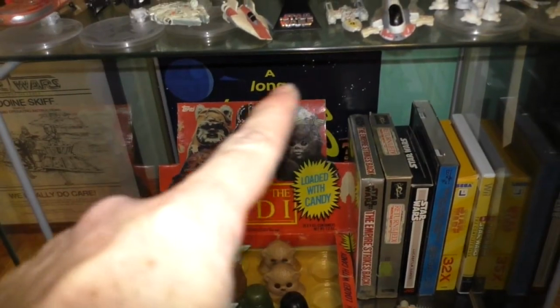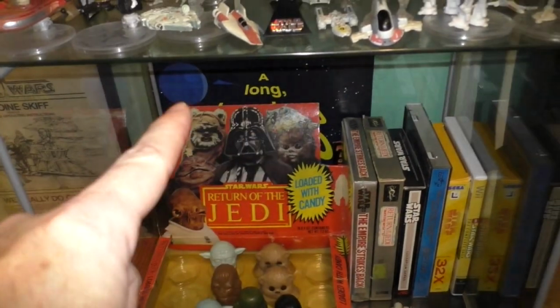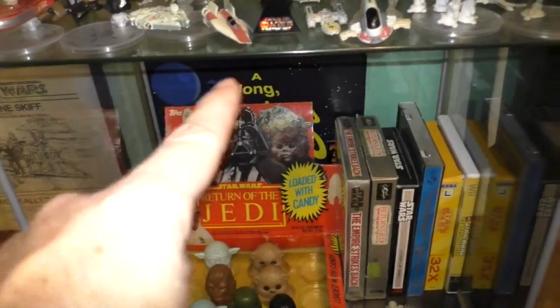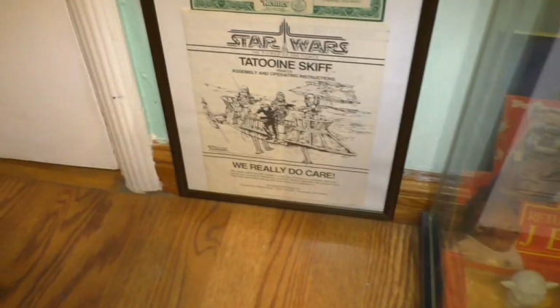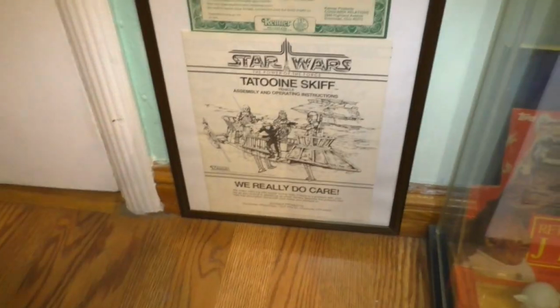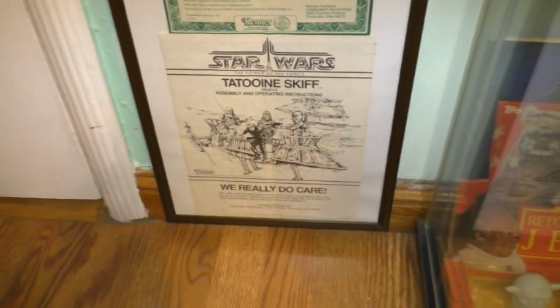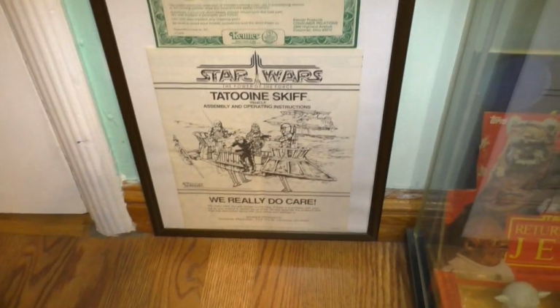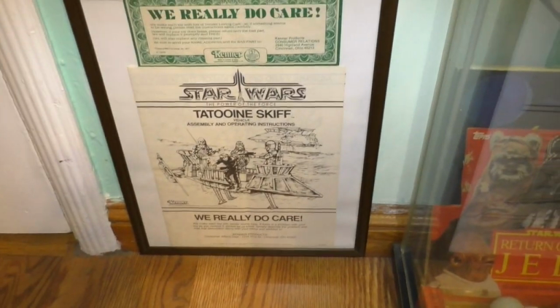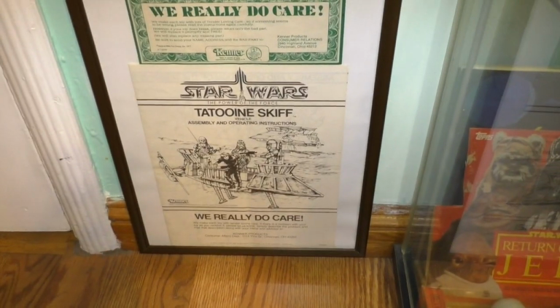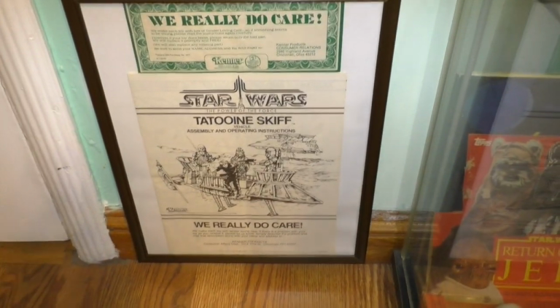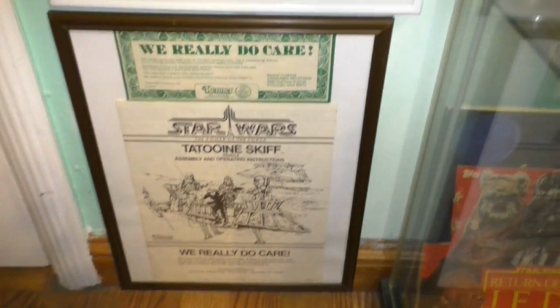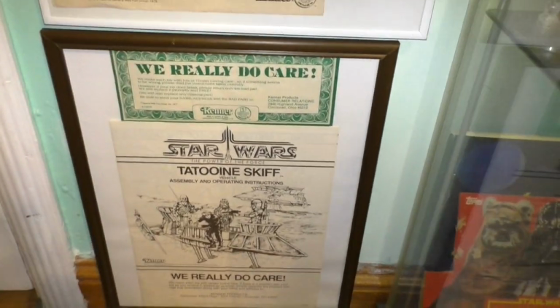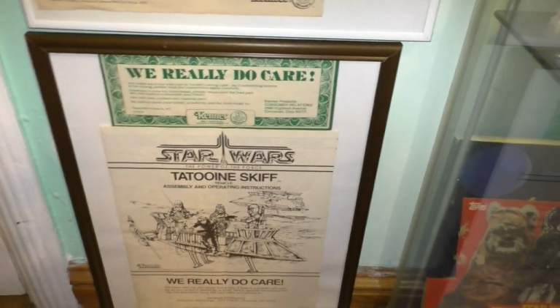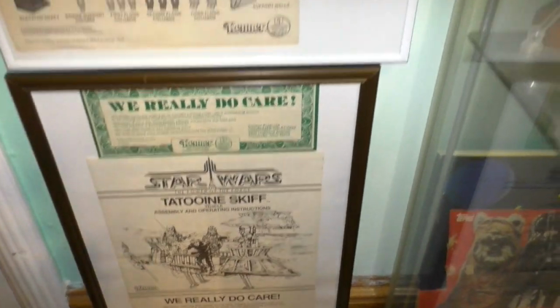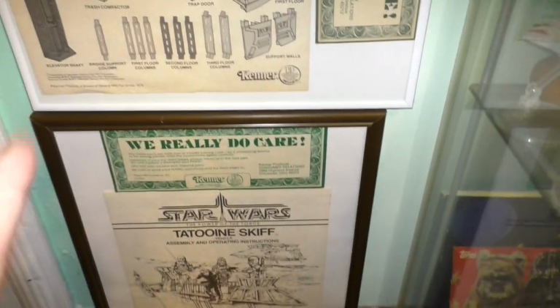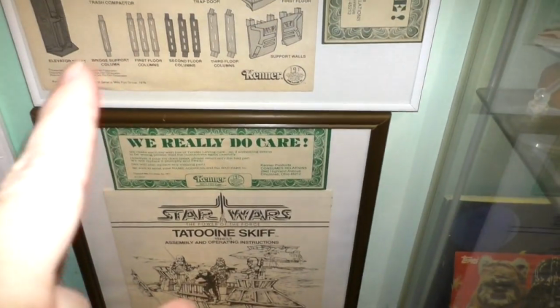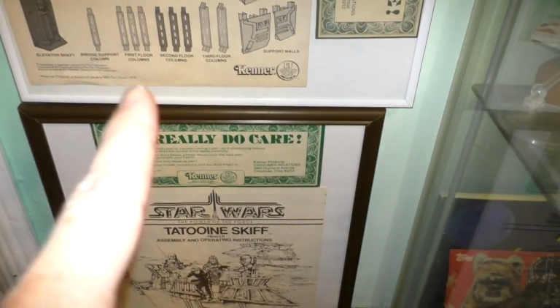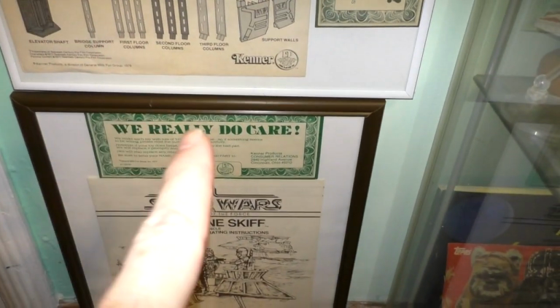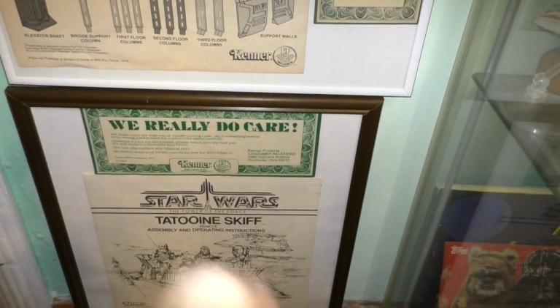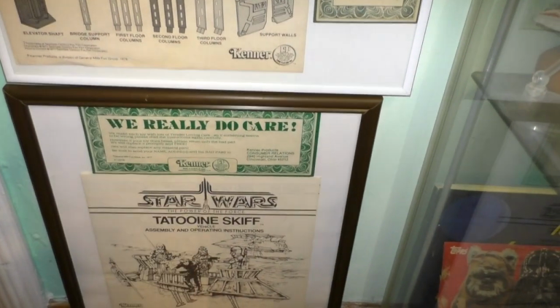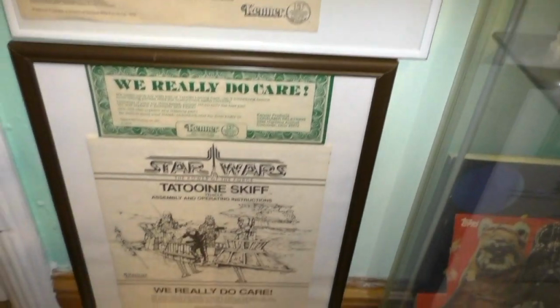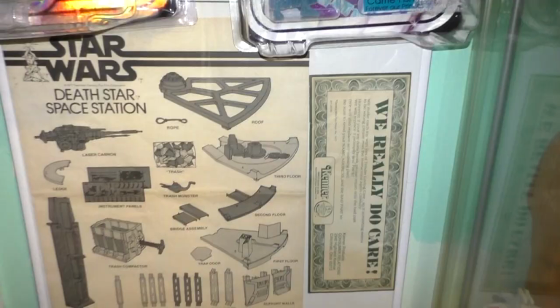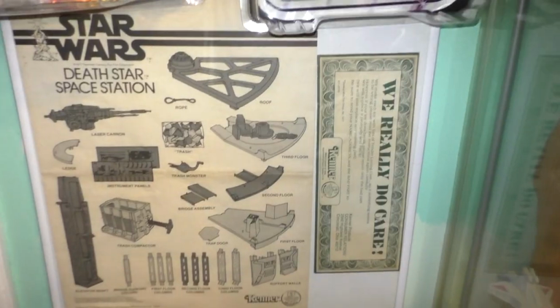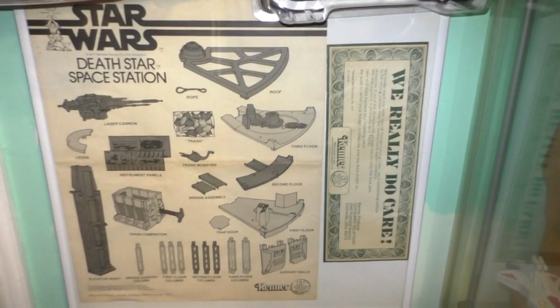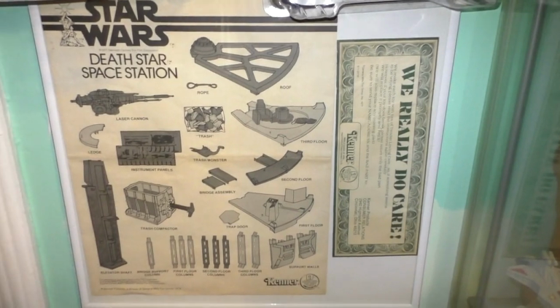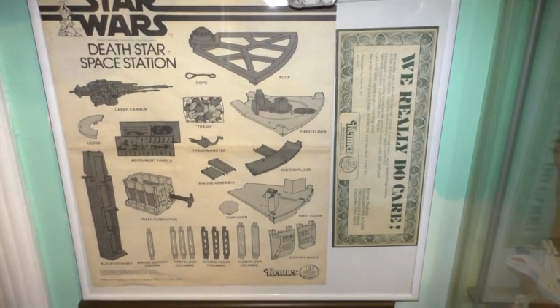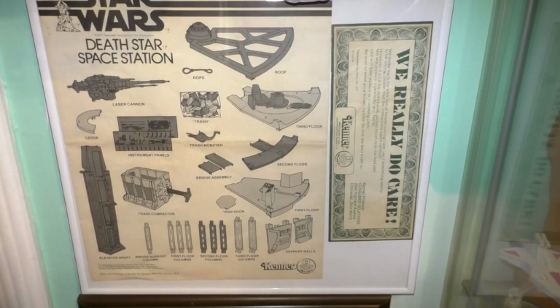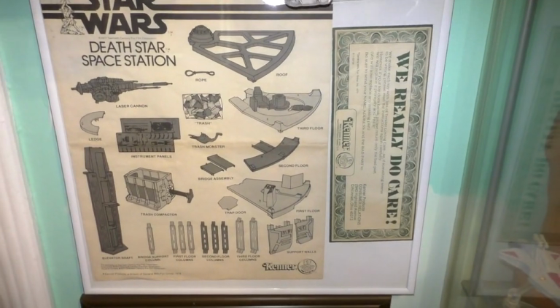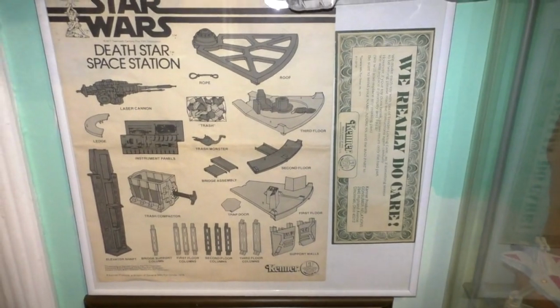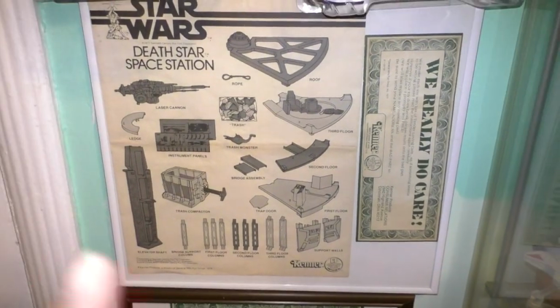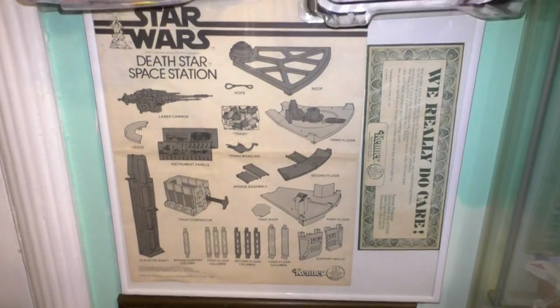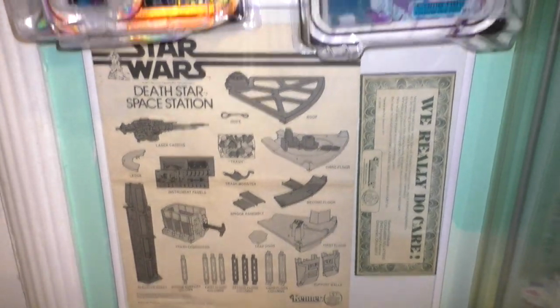That right there is a birthday card. And I put the Tatooine Skiff and the Death Star Space Station instruction sheet.